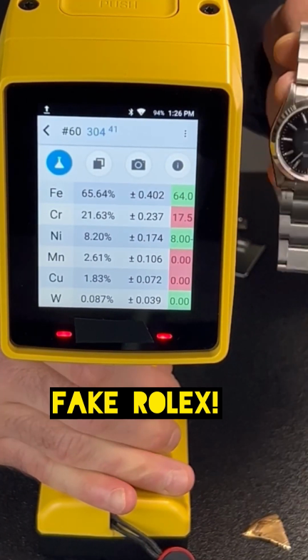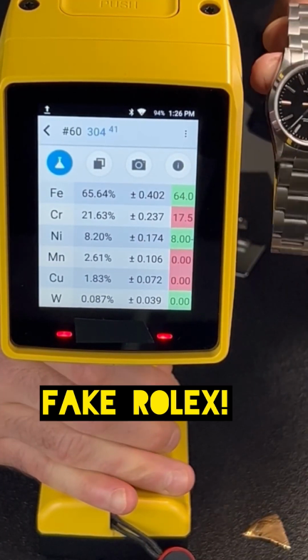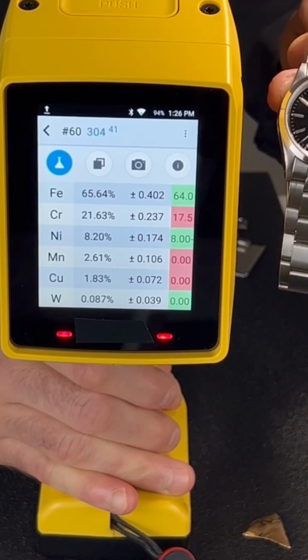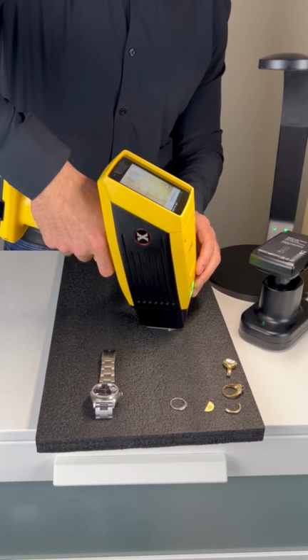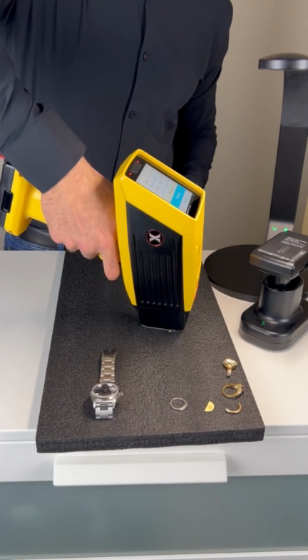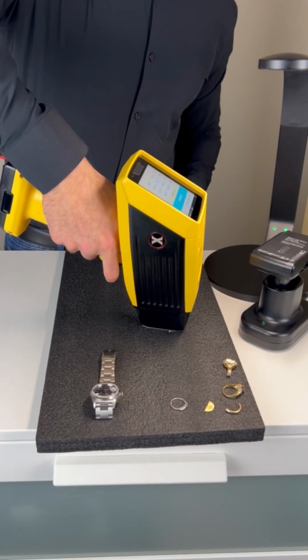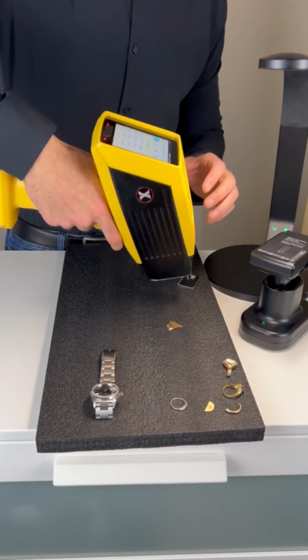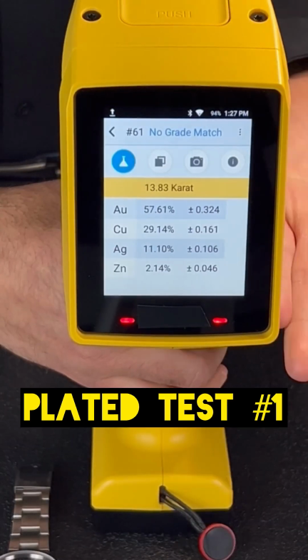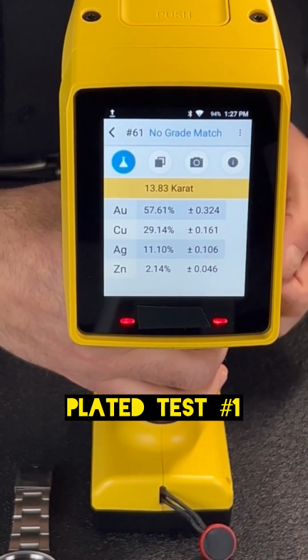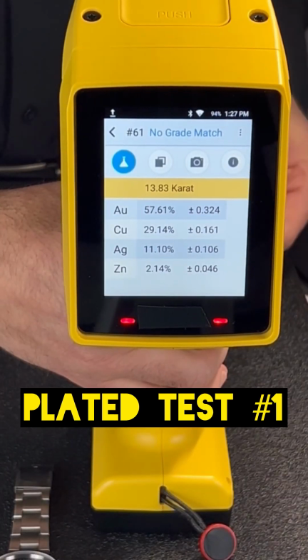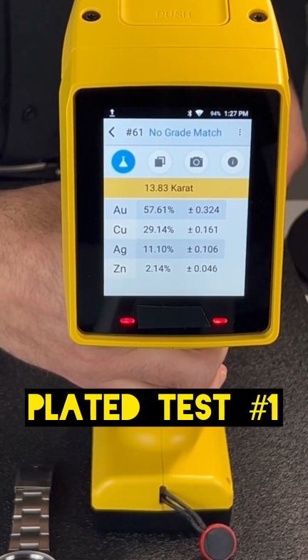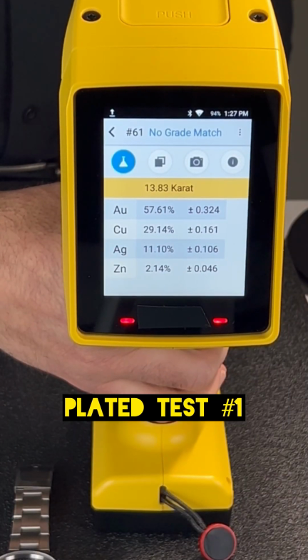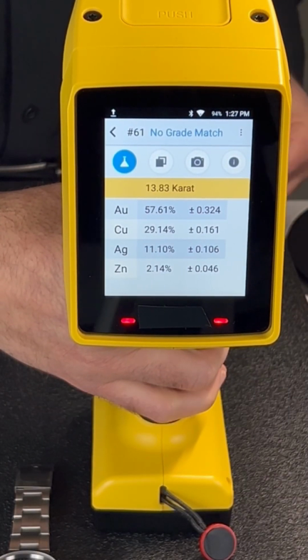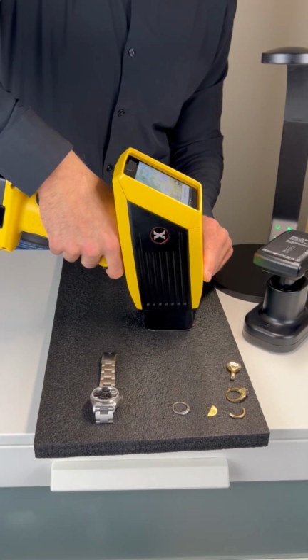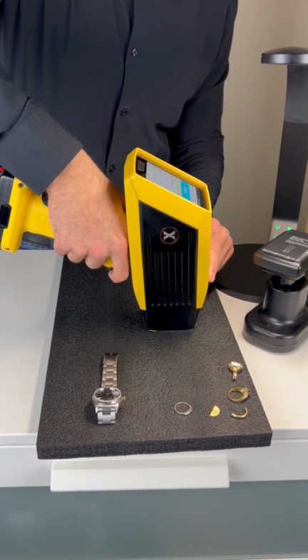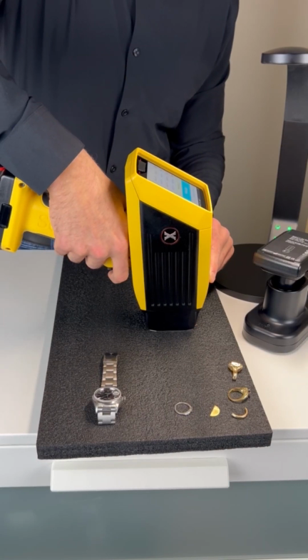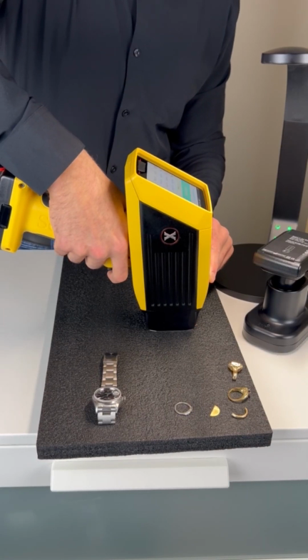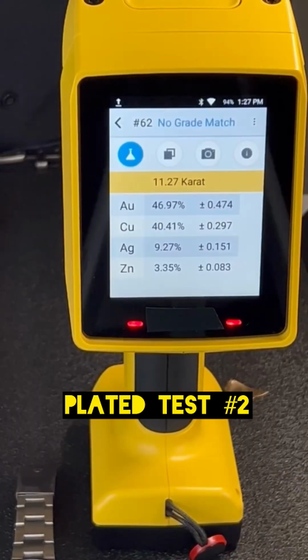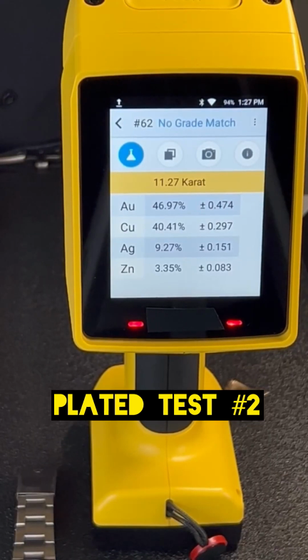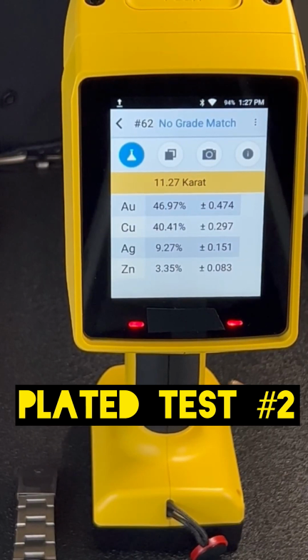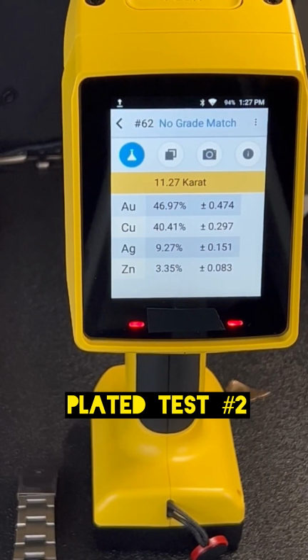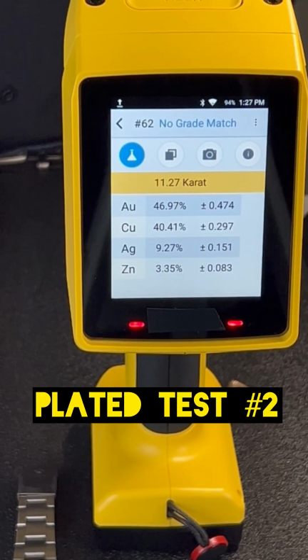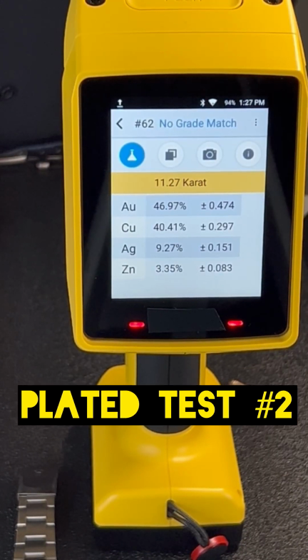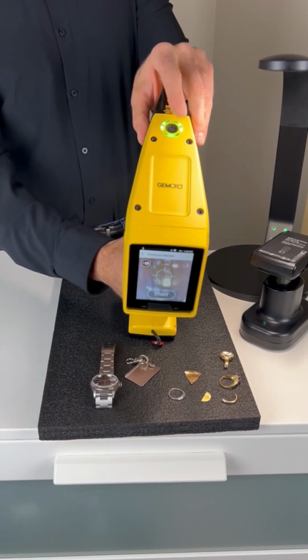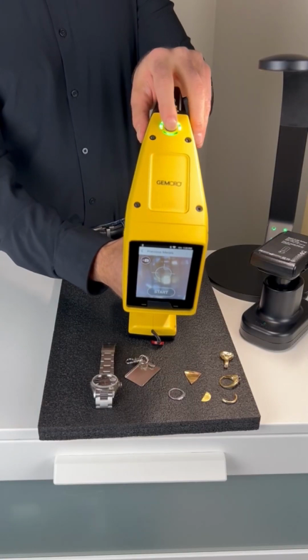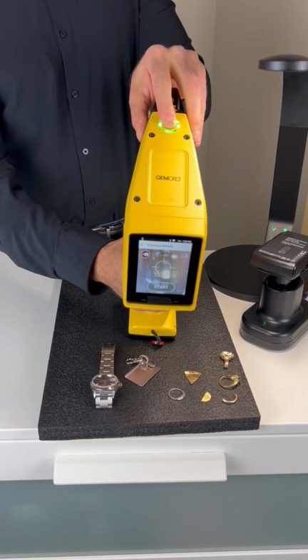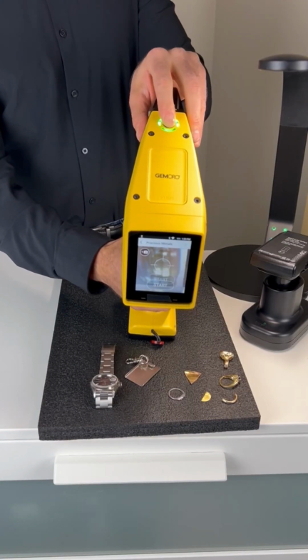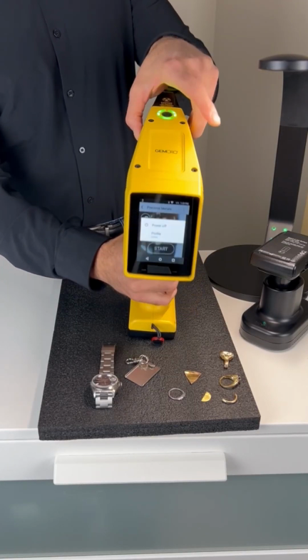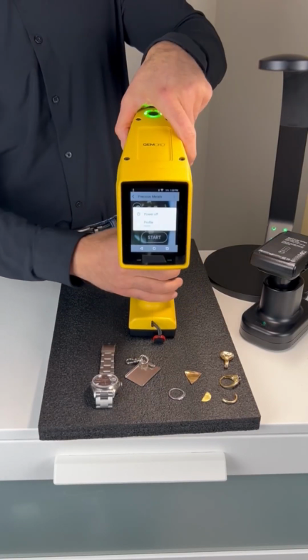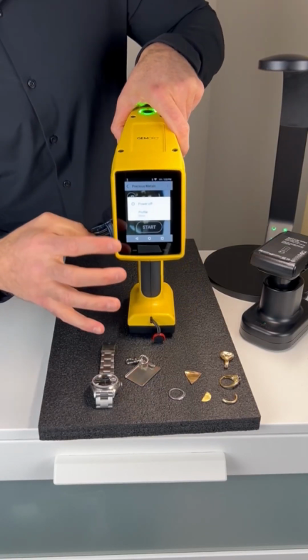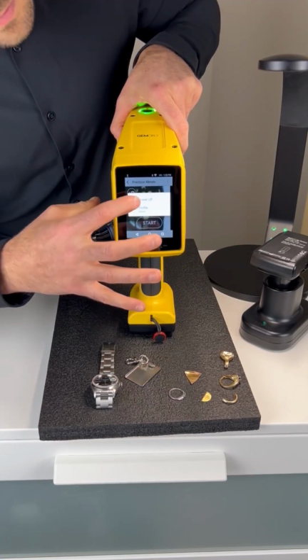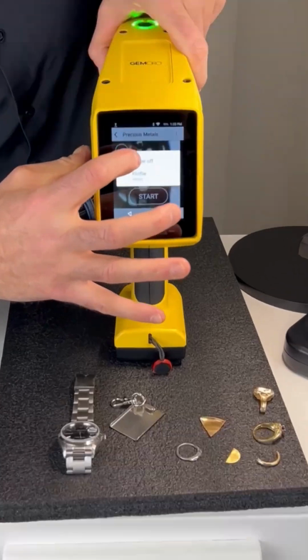This video has a plated piece, so watch carefully. We tested it in two places. The first test showed 13.83 carat, and we tested another spot that's been filed and that said 11.27 carat. Gotcha — plated. No problem.